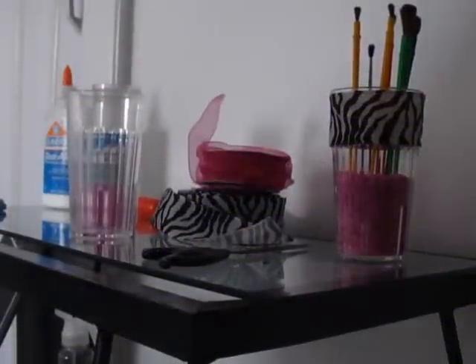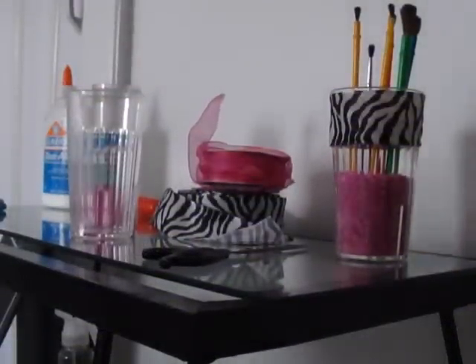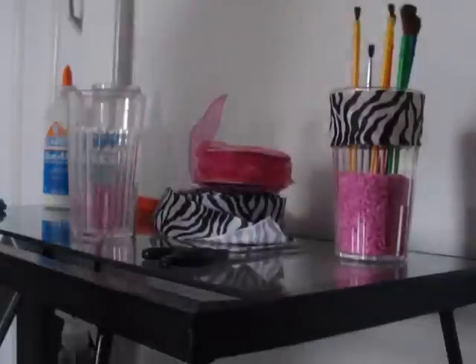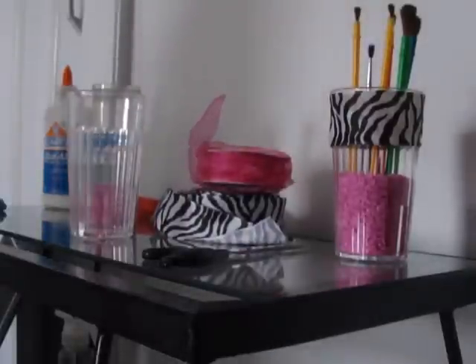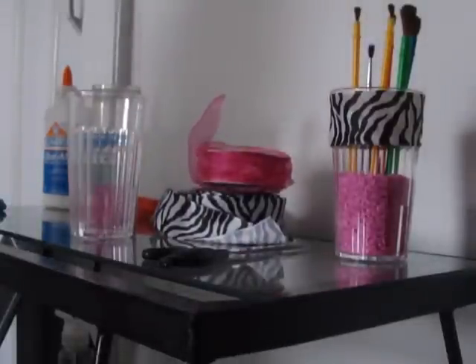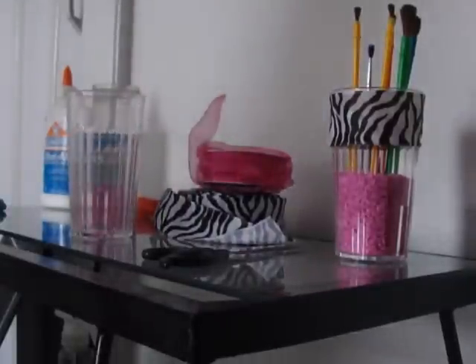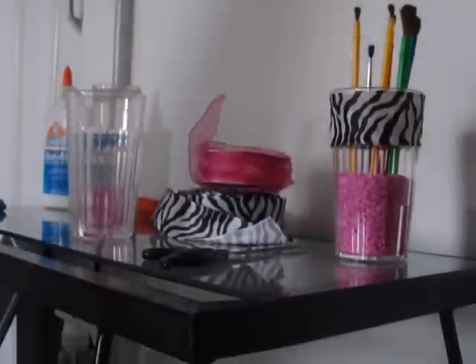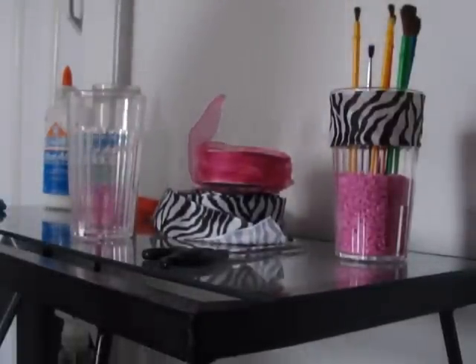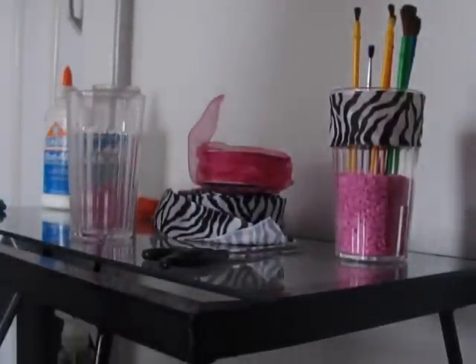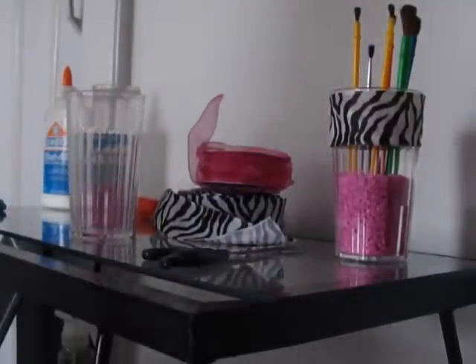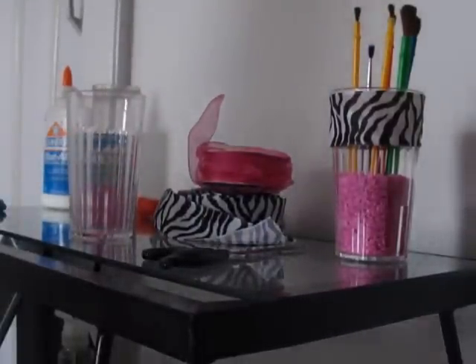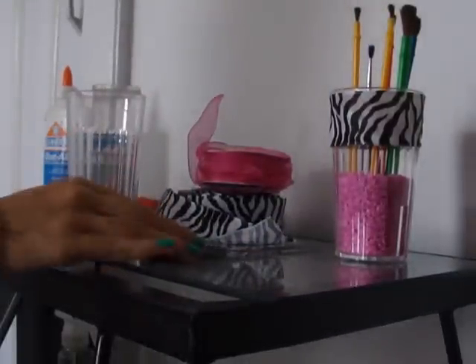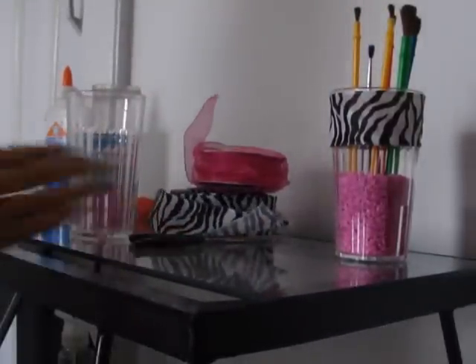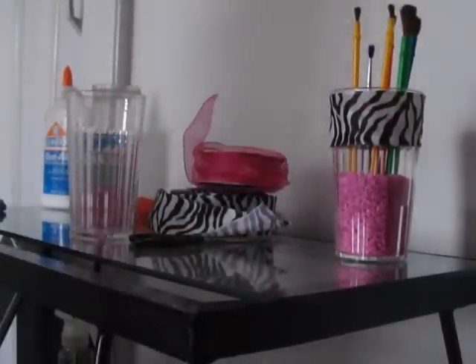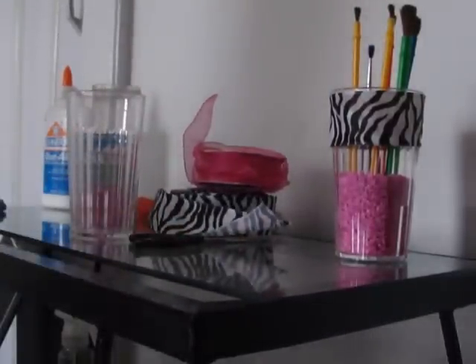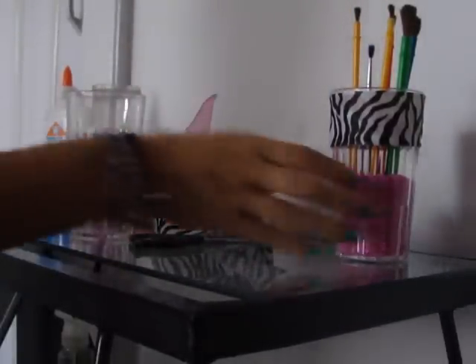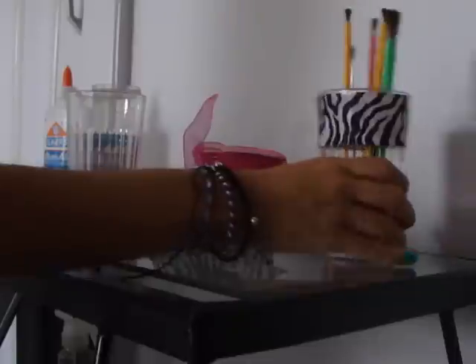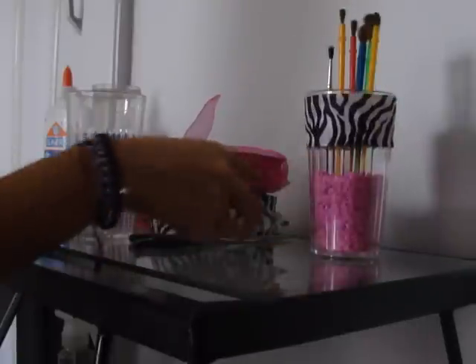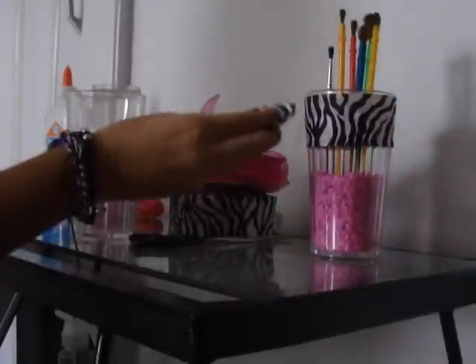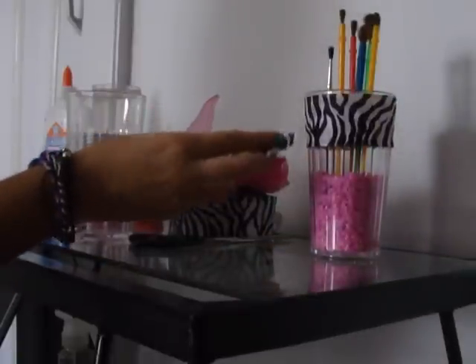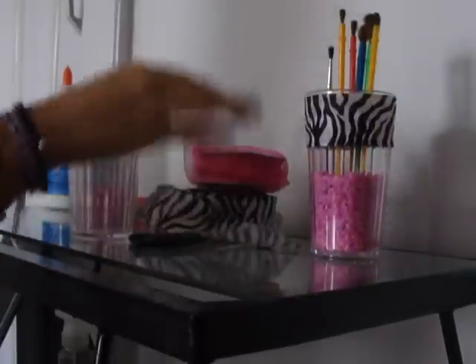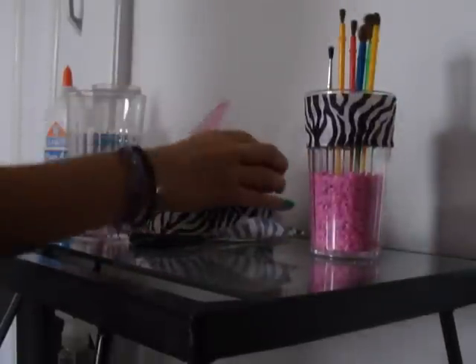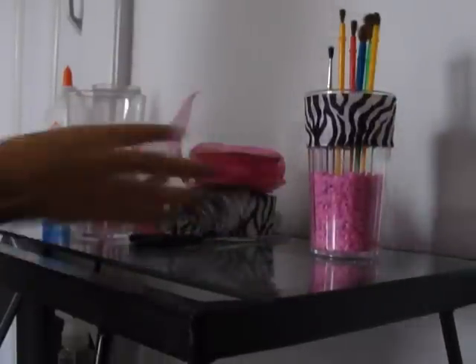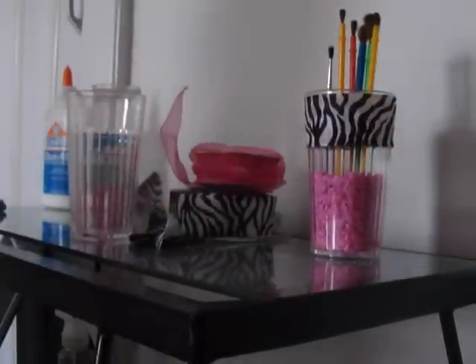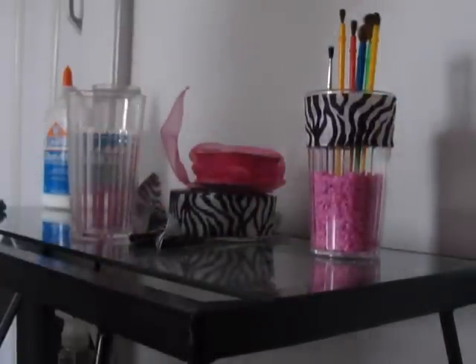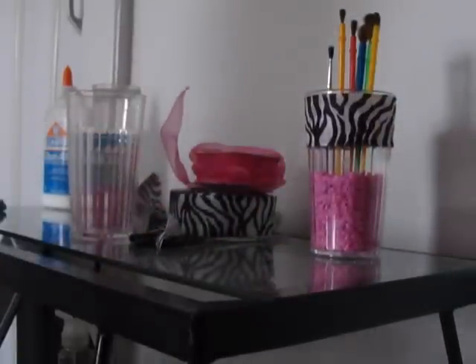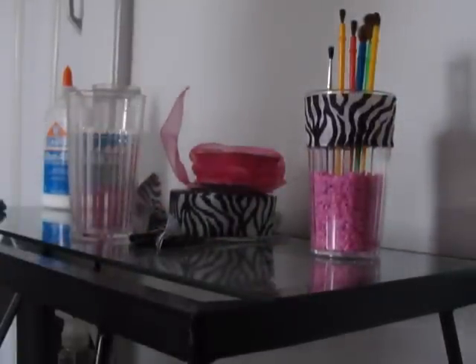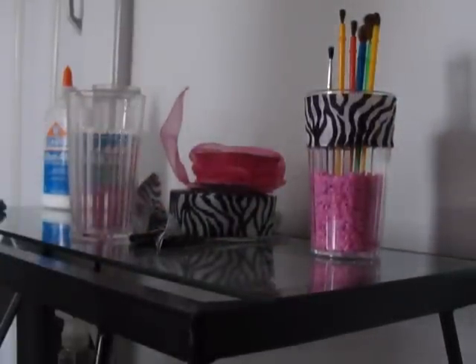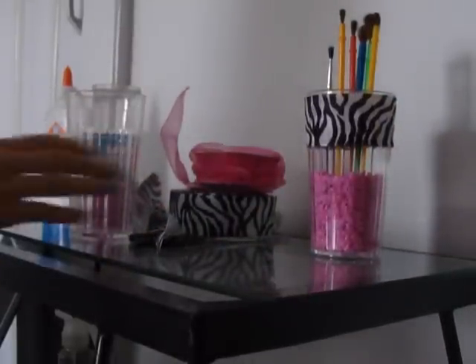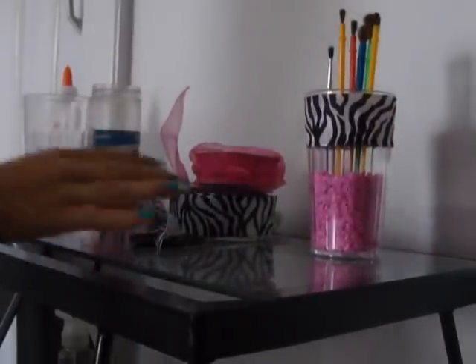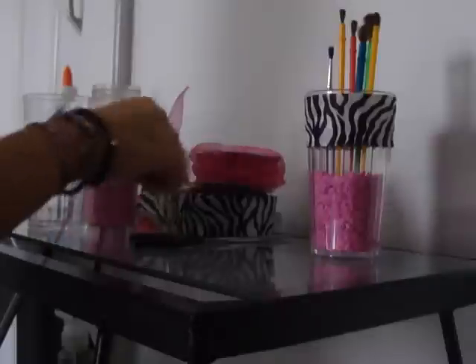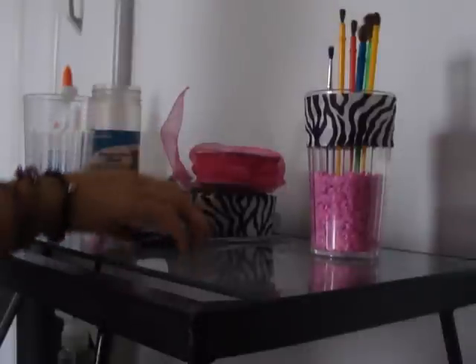Hey guys, I just want to show you guys some creative ideas I have for my room. My theme room is Libra. It's going to be black, white, and pink, which I think is a beautiful combination. I love it. It's pretty.